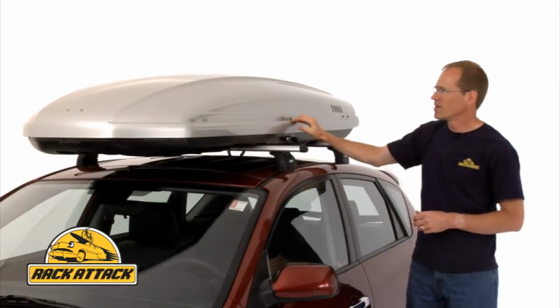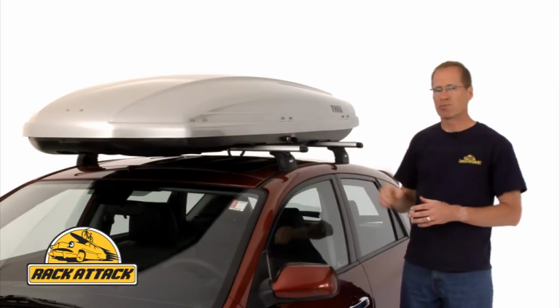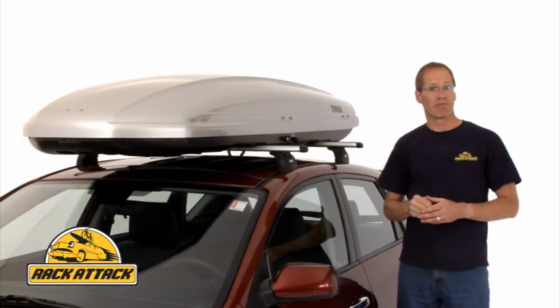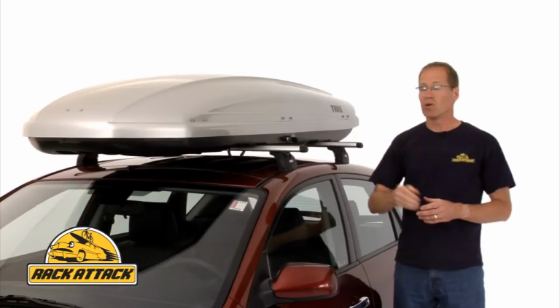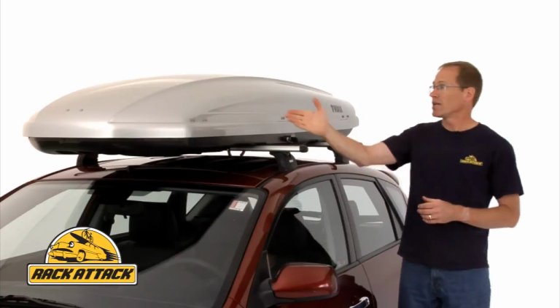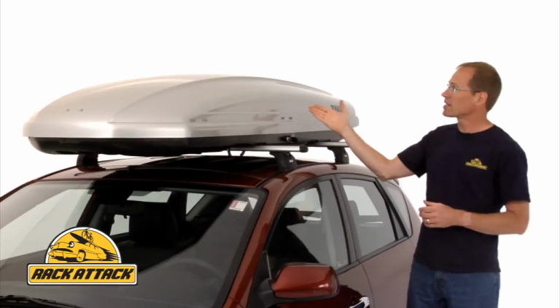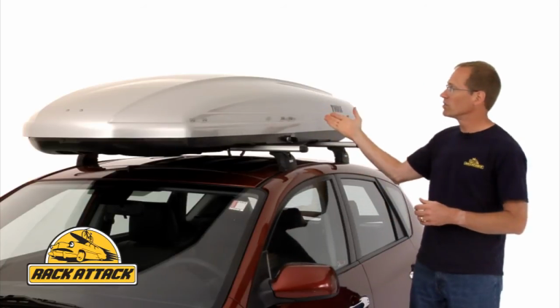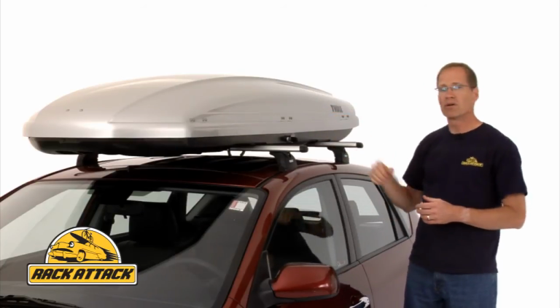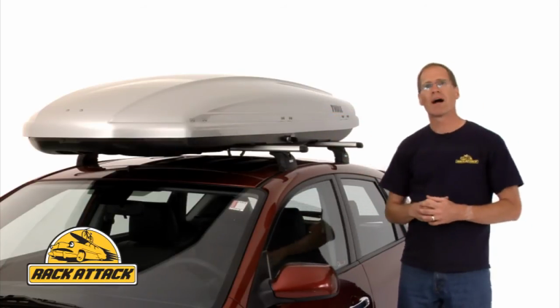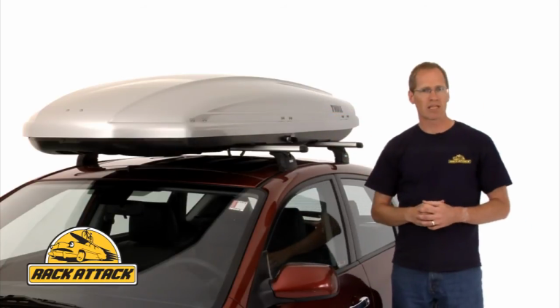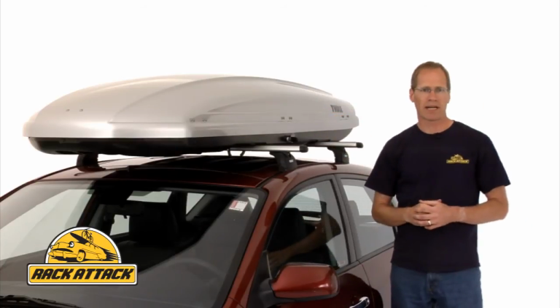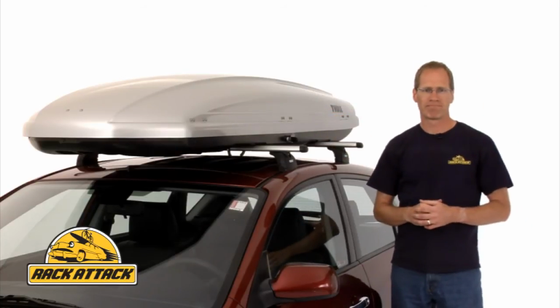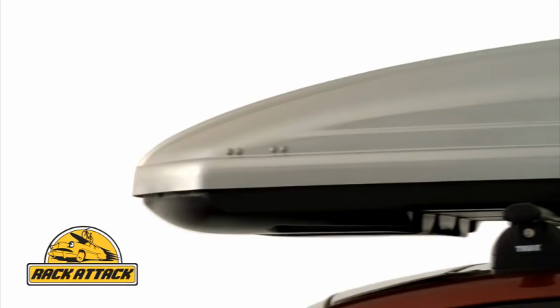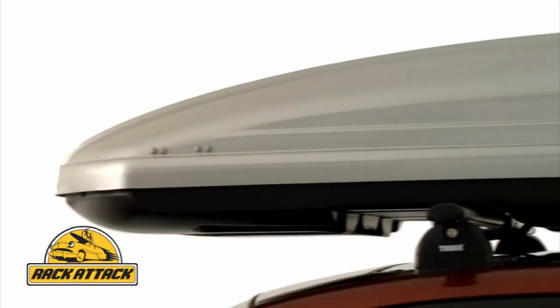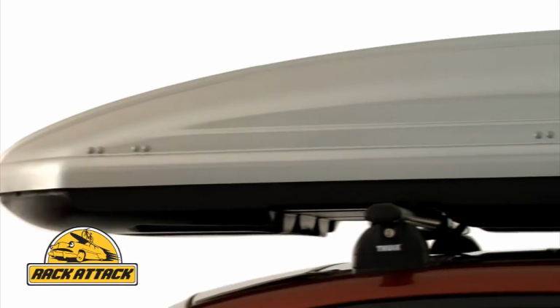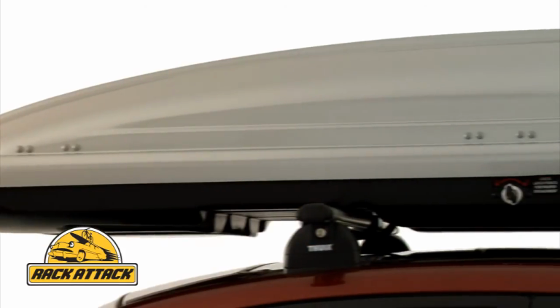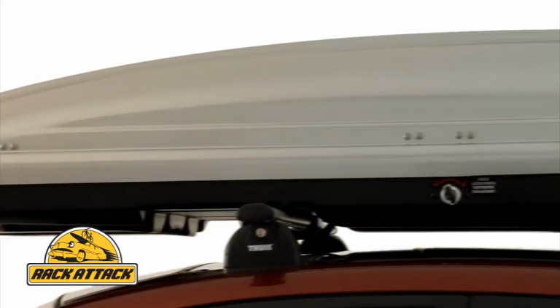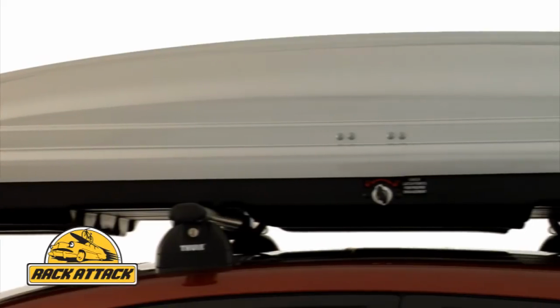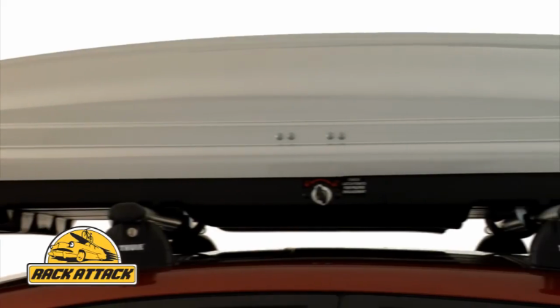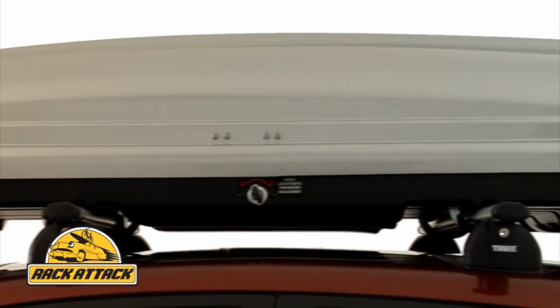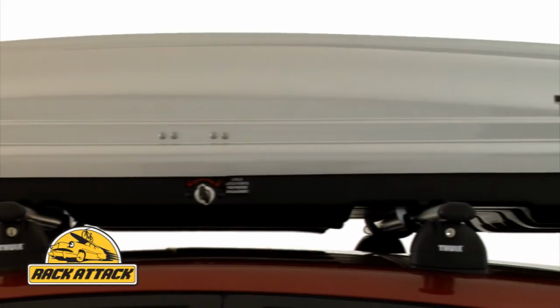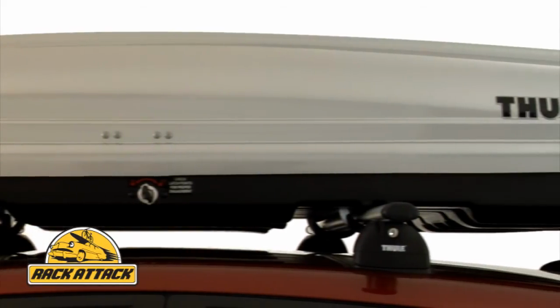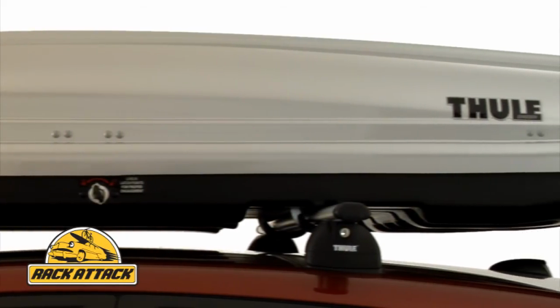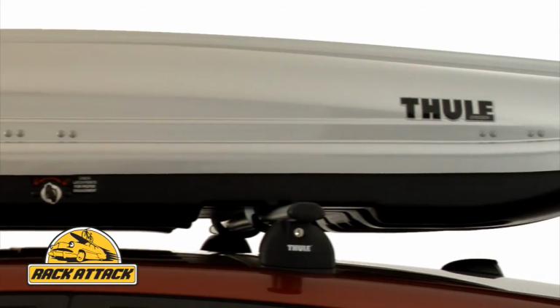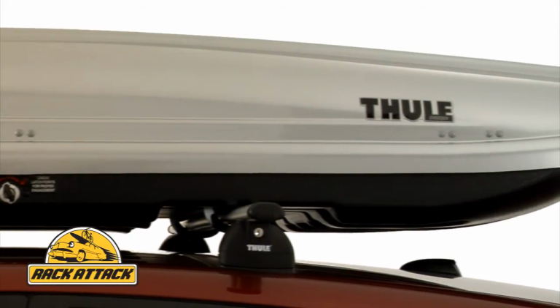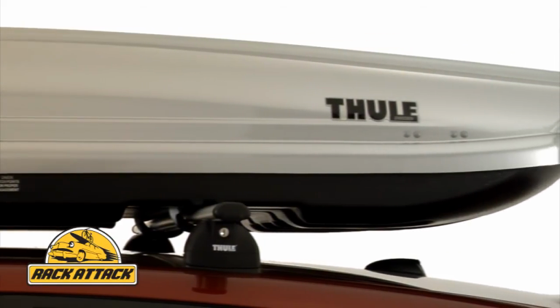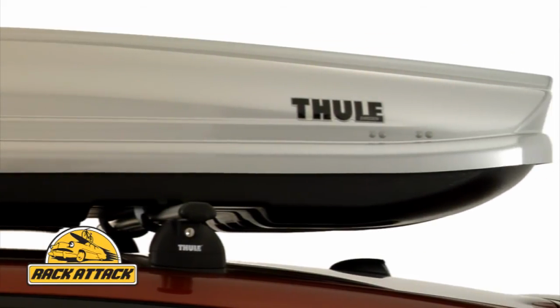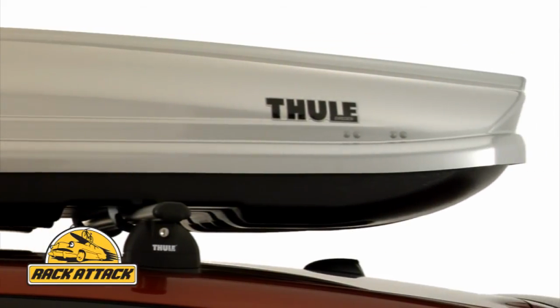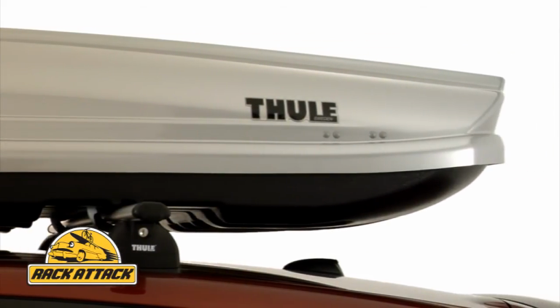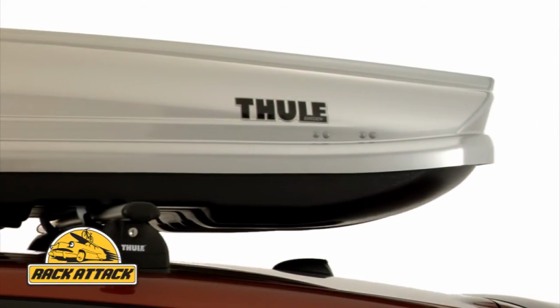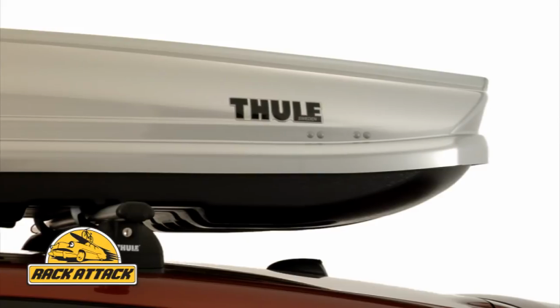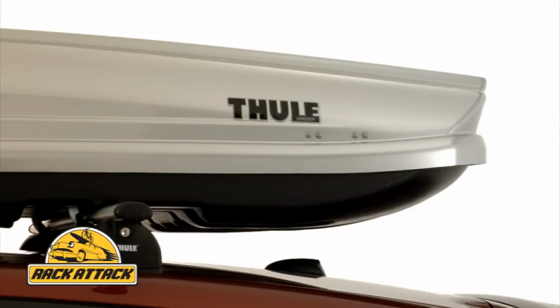The Spirit is available in metallic silver or high-gloss black. If you're looking for a low-profile box that combines great looks with superb aerodynamics for a quiet ride, look no further than the Thule Spirit.